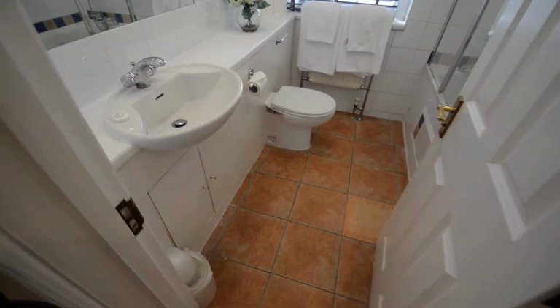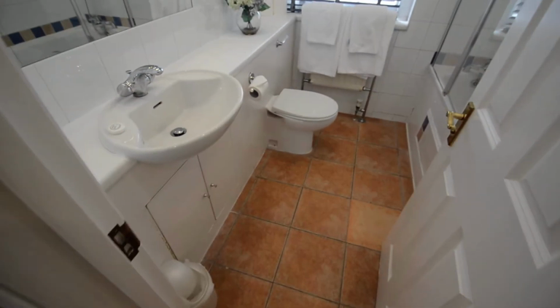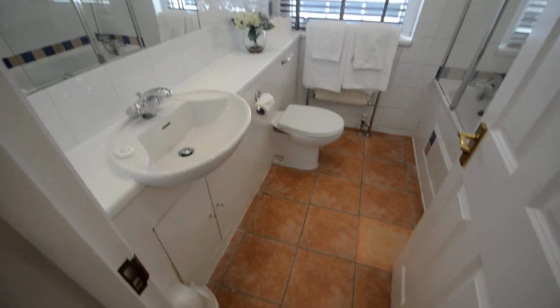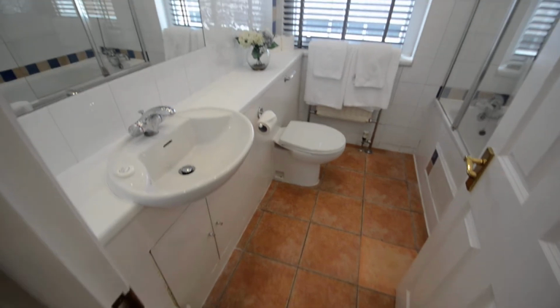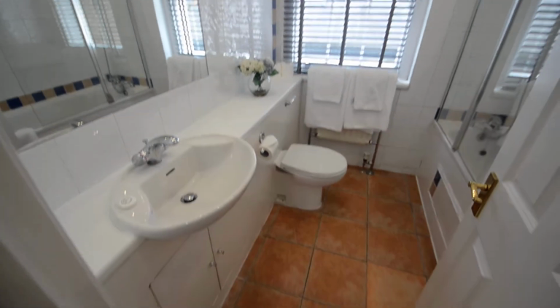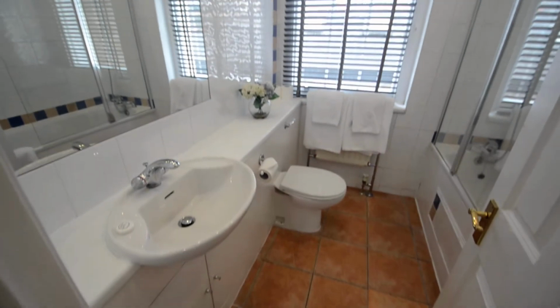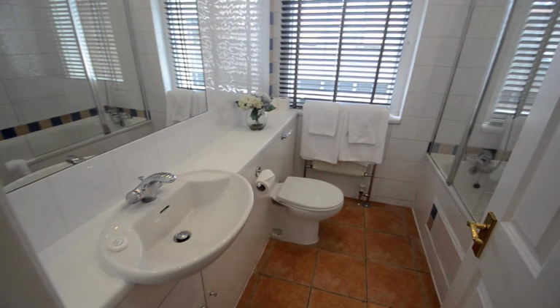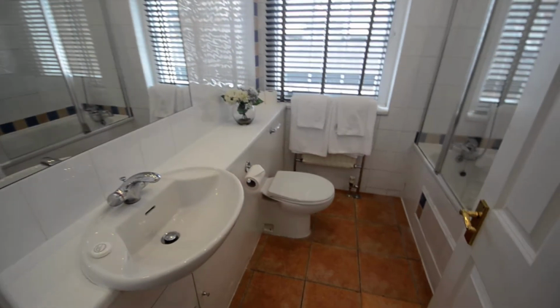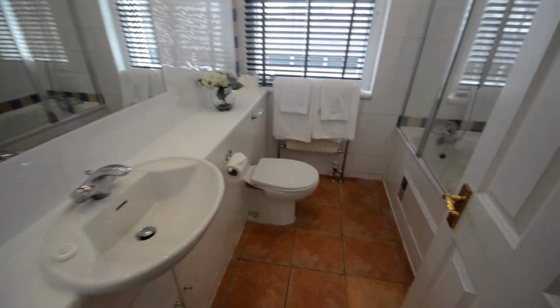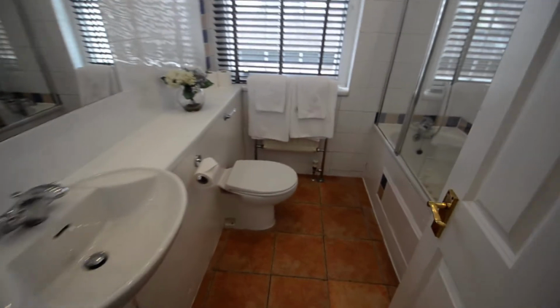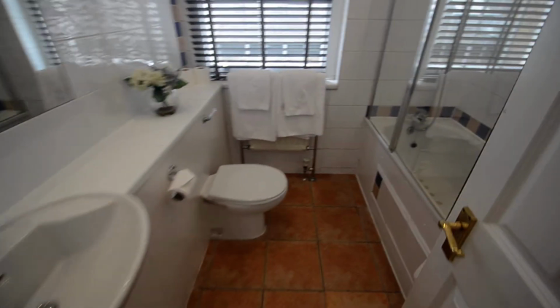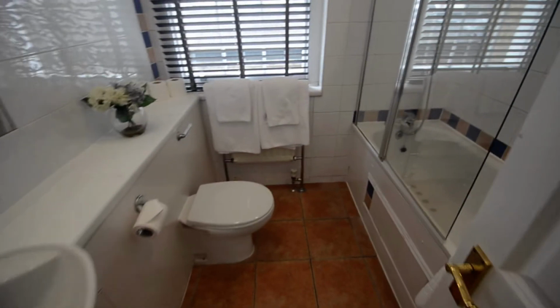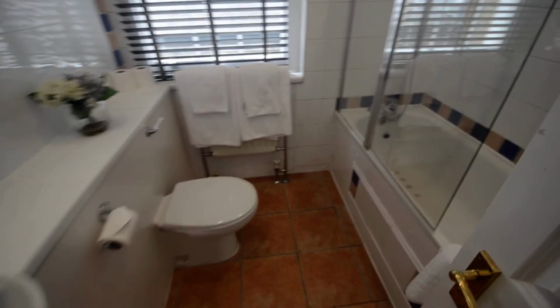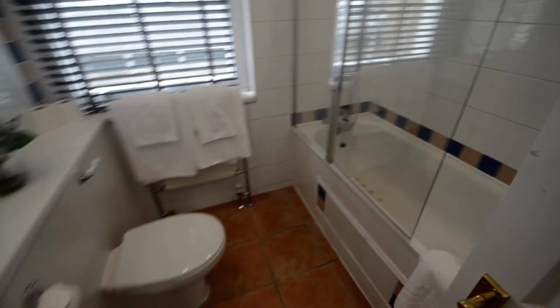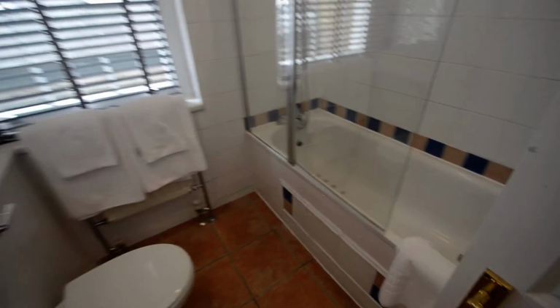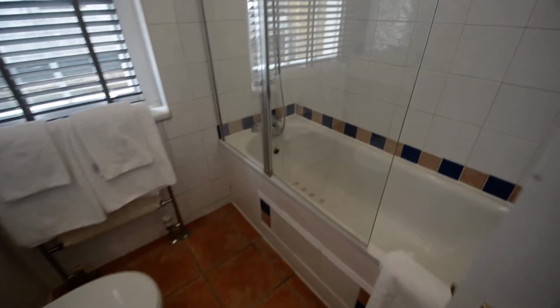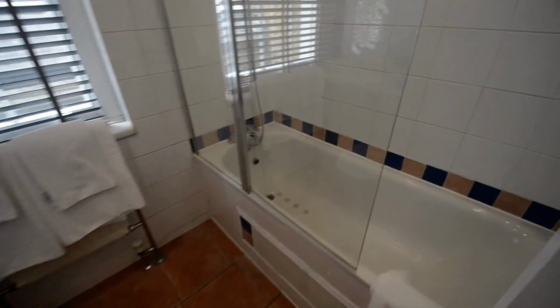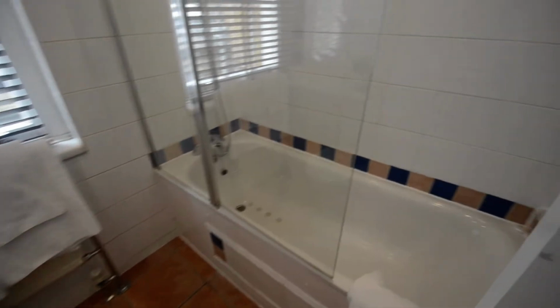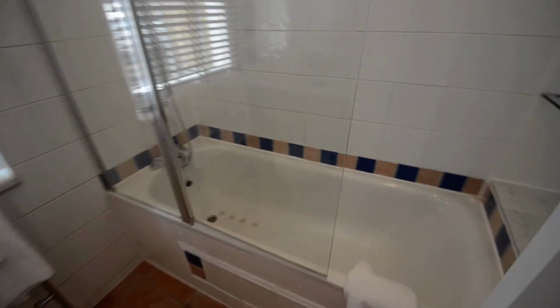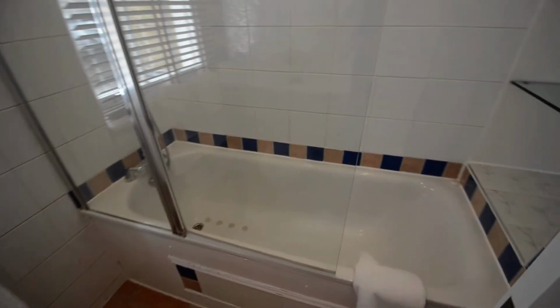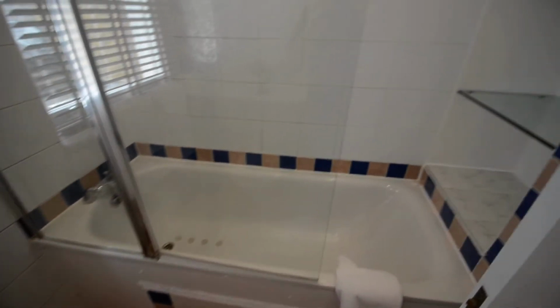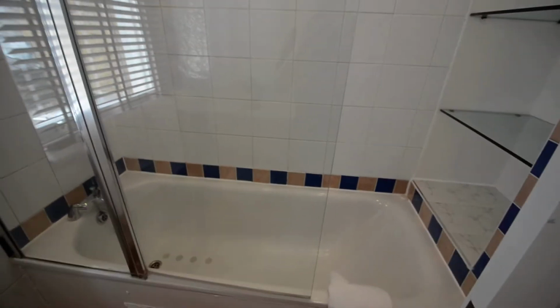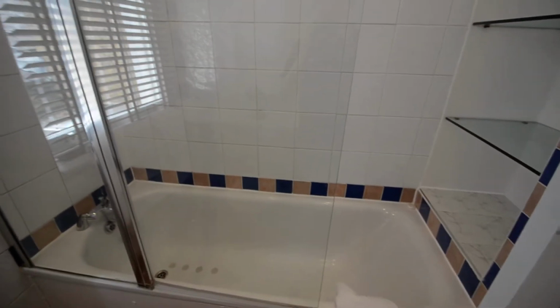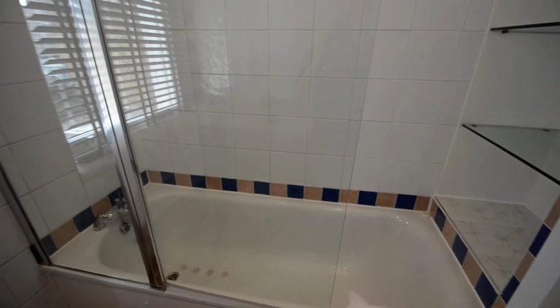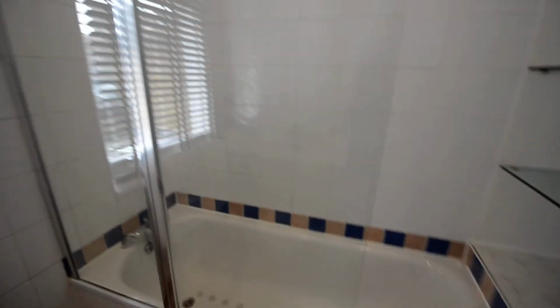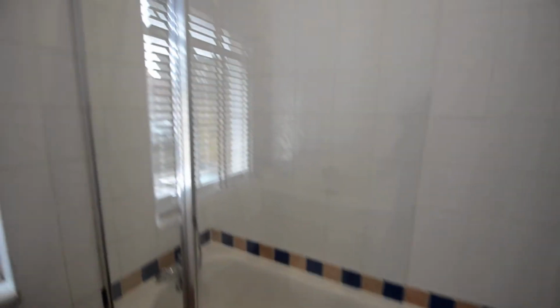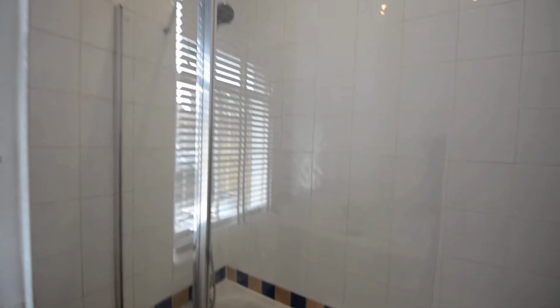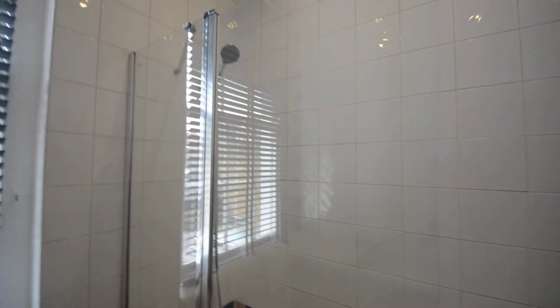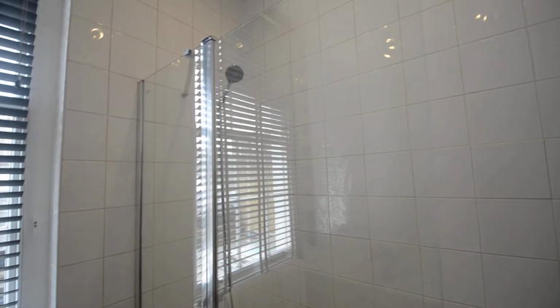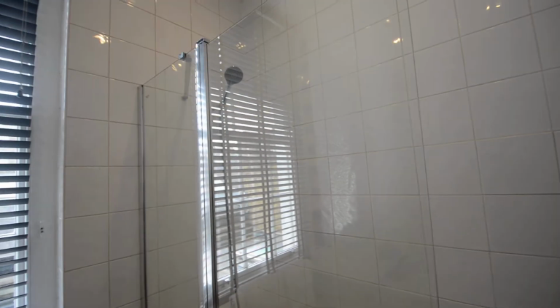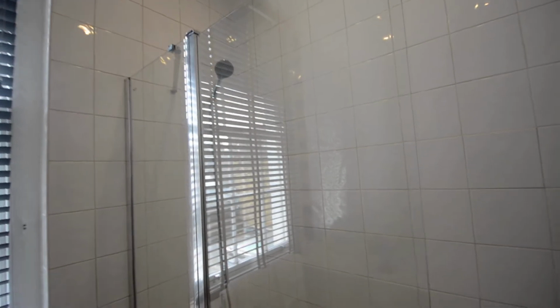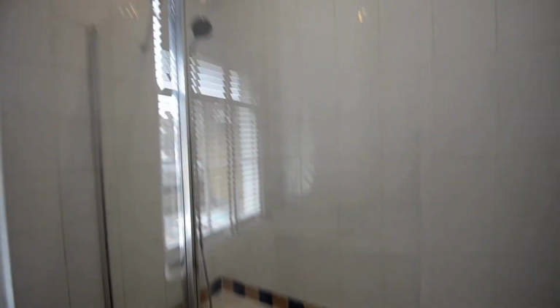Here you have the bathroom, which has a bathtub with a shower.